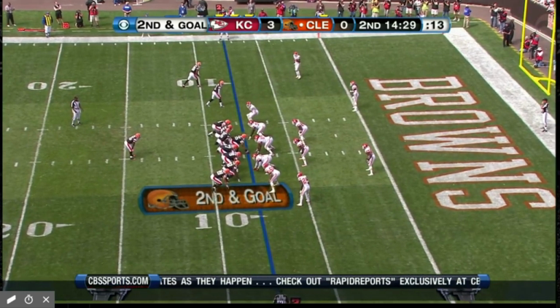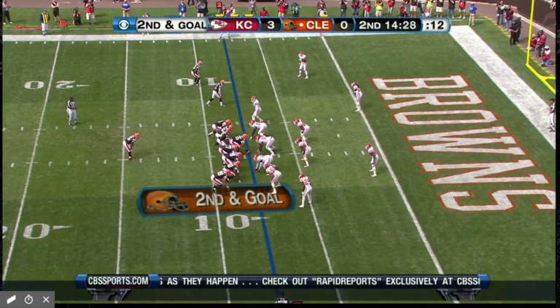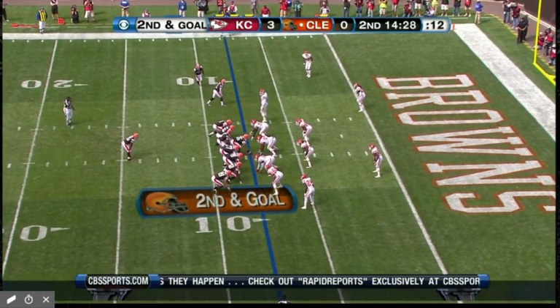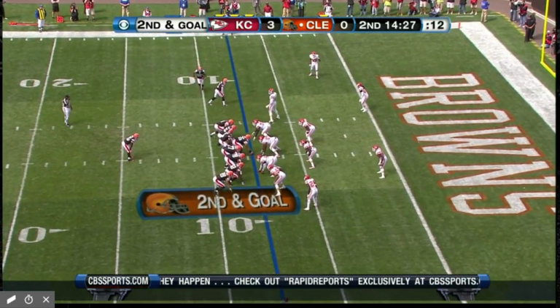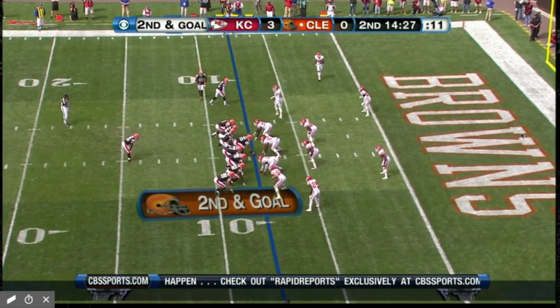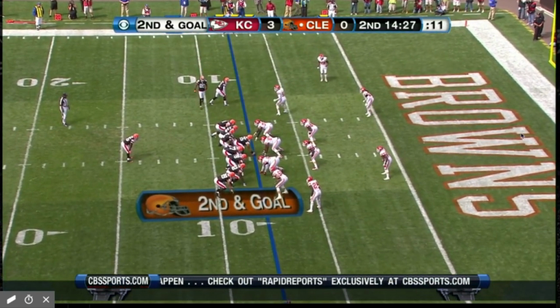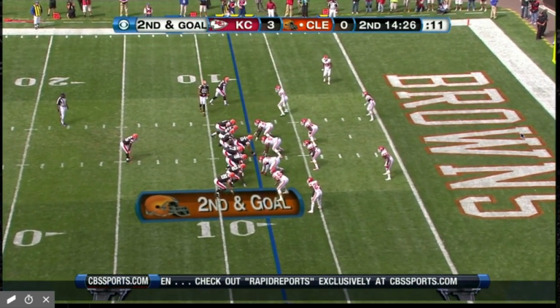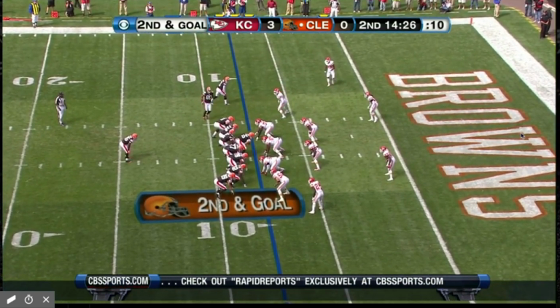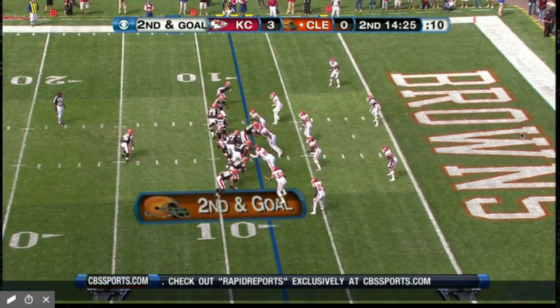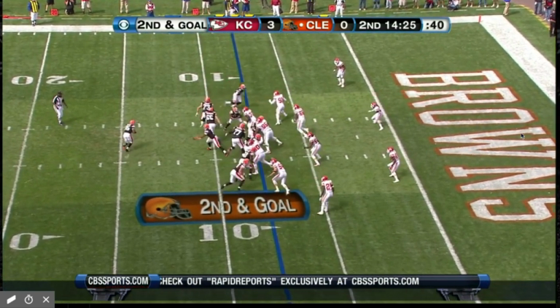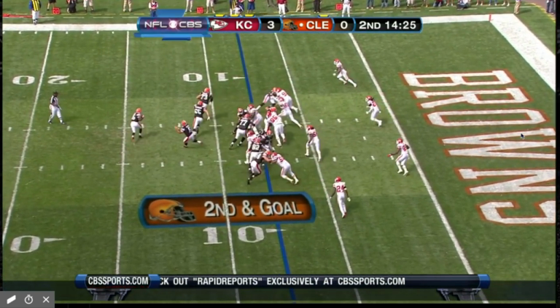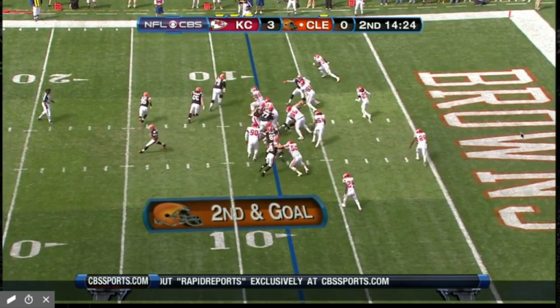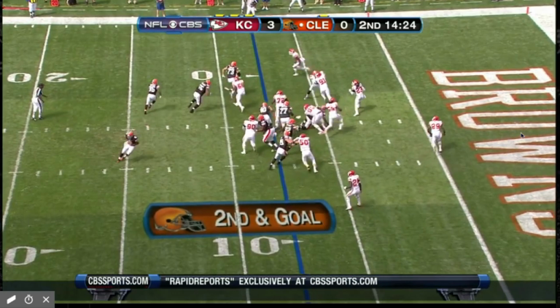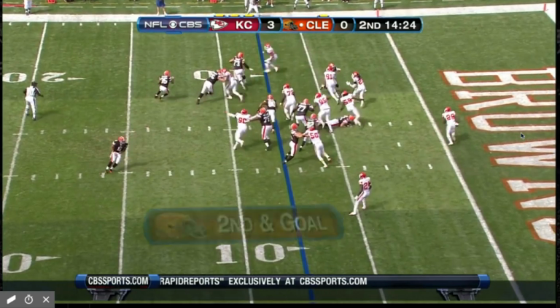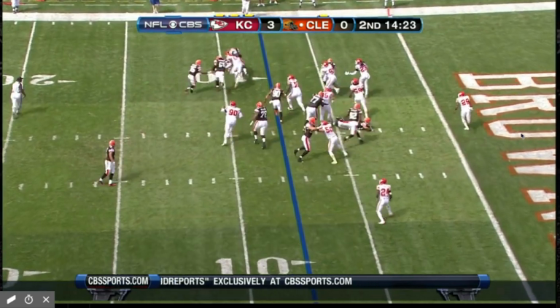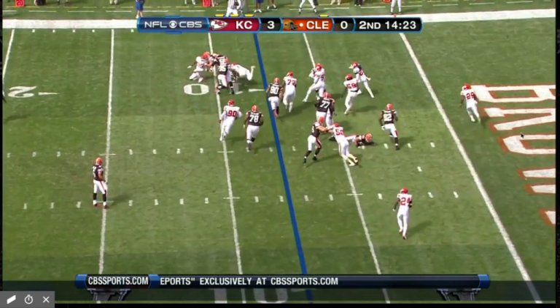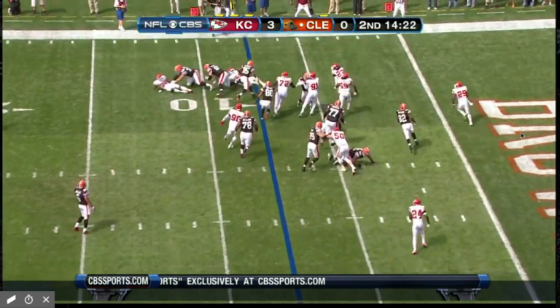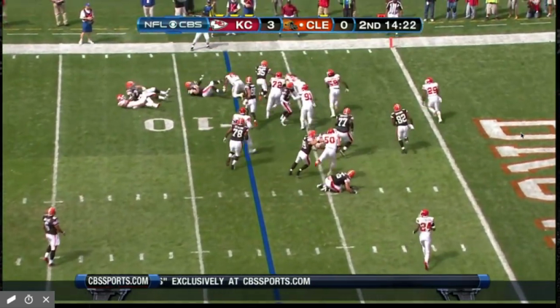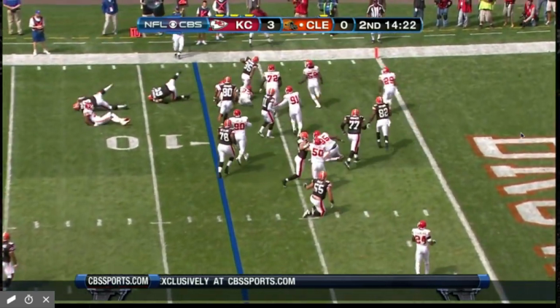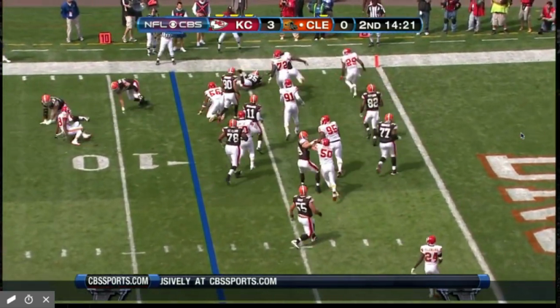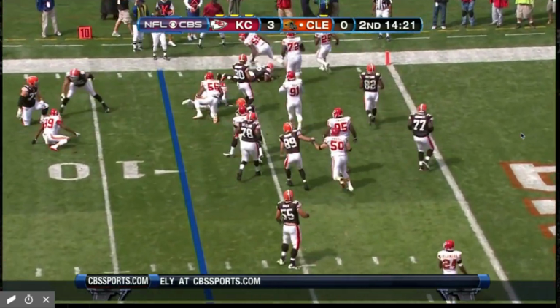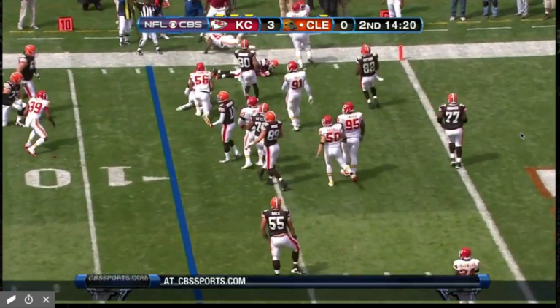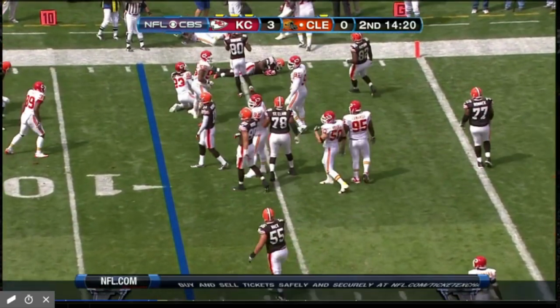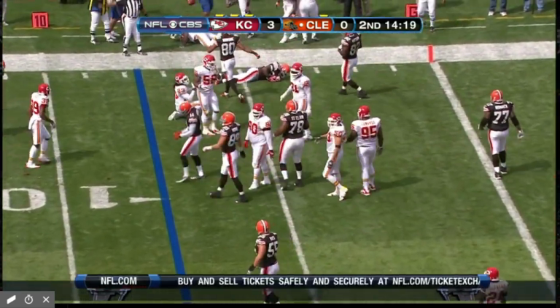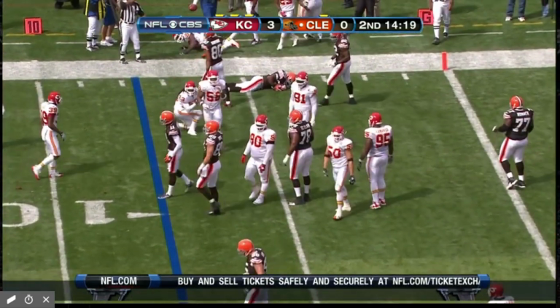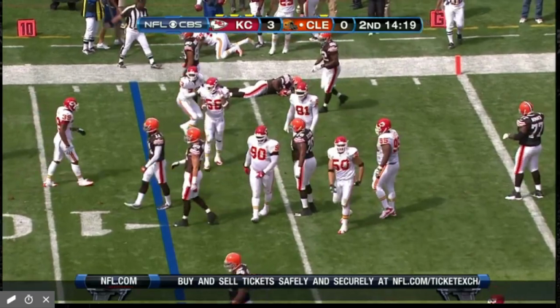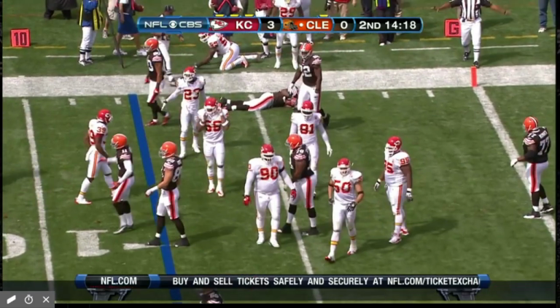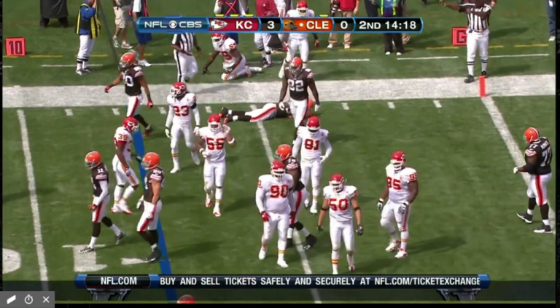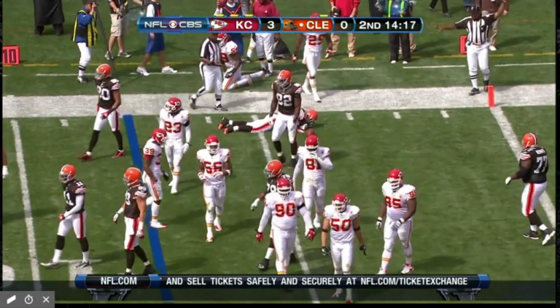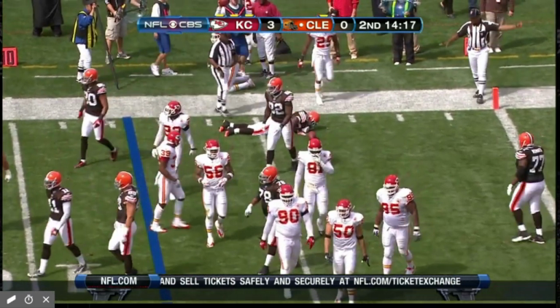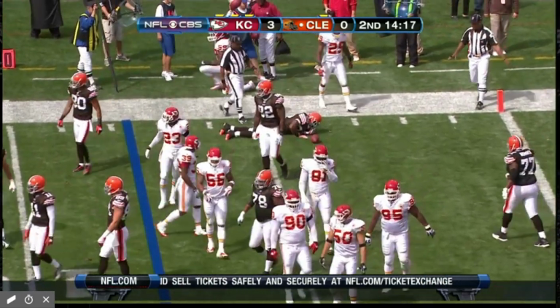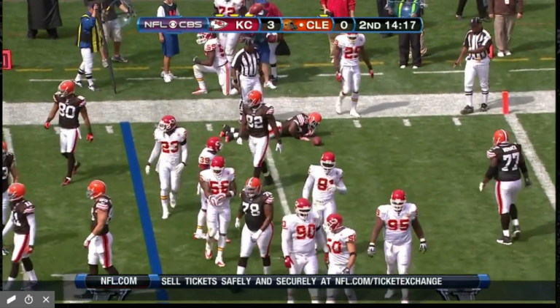That's a threat any time when the quarterback can run like Seneca Wallace. Here's the pitch. Harrison cutting back — terrific open field run against the San Diego Chargers.